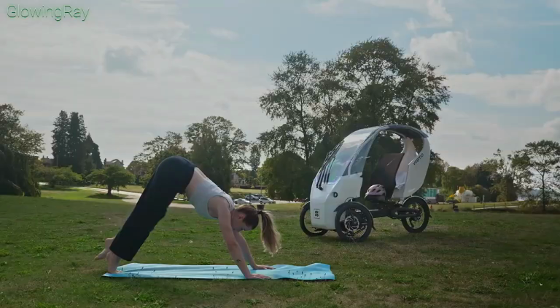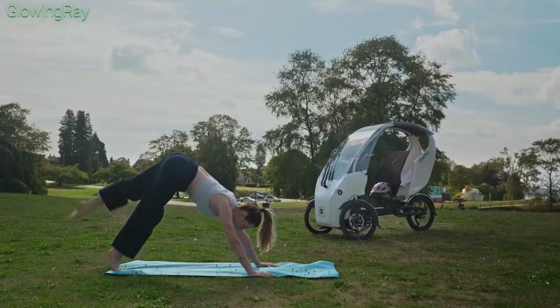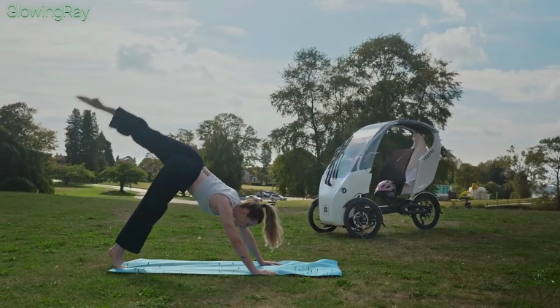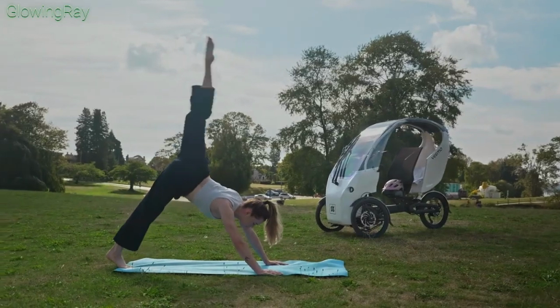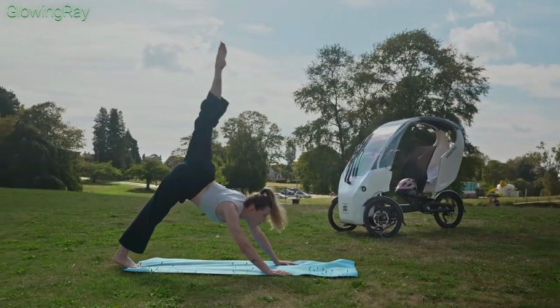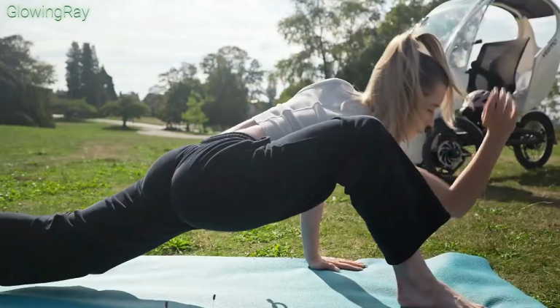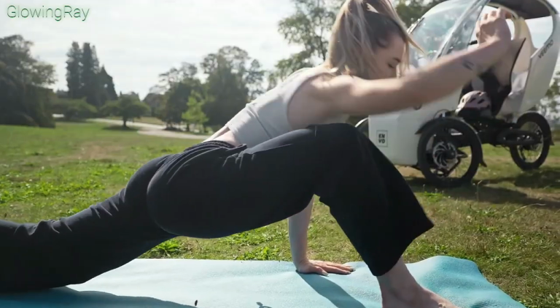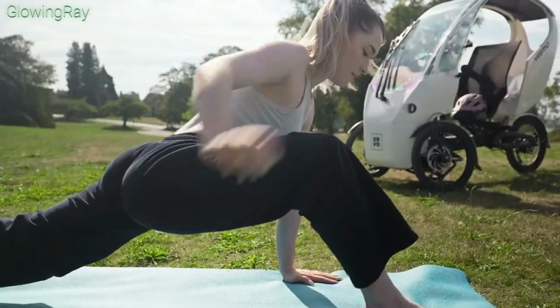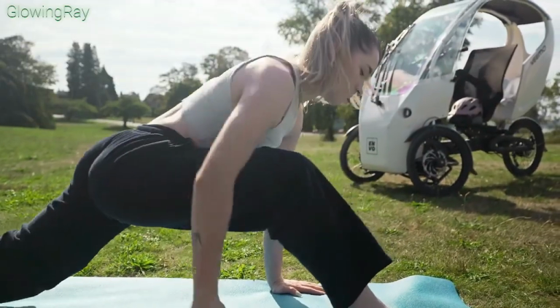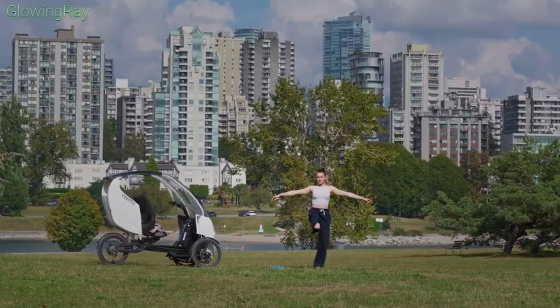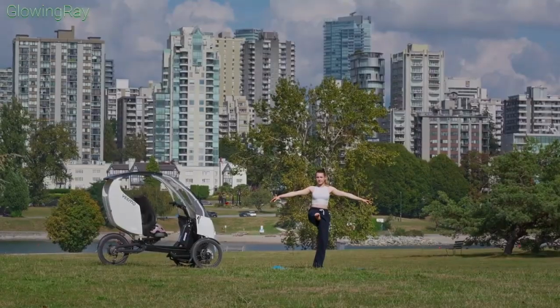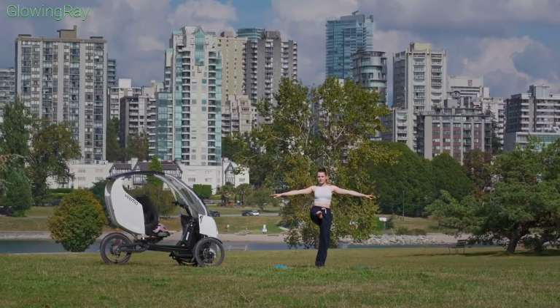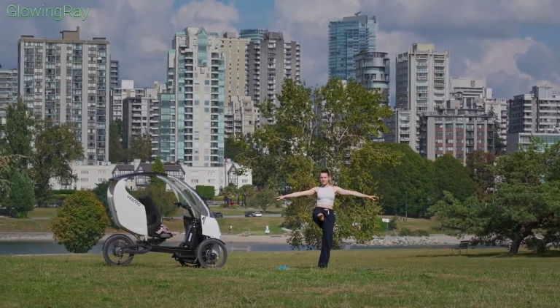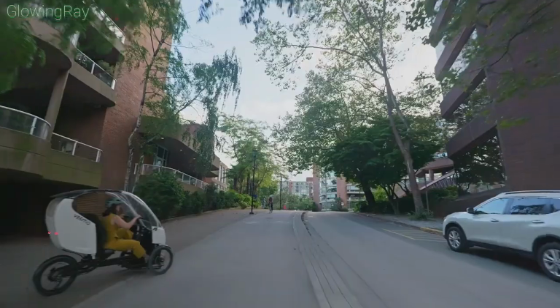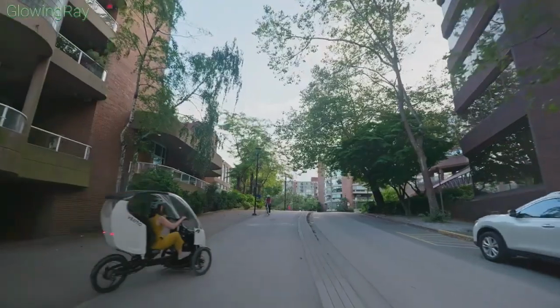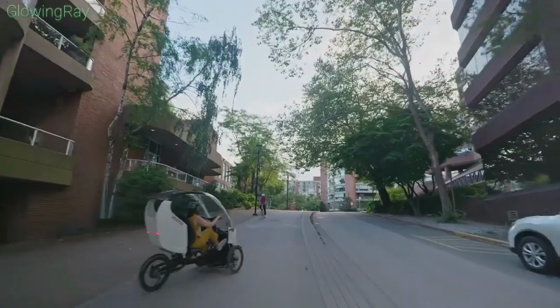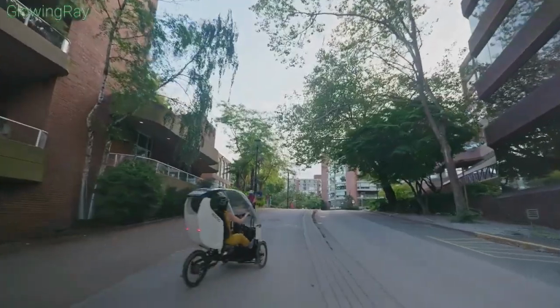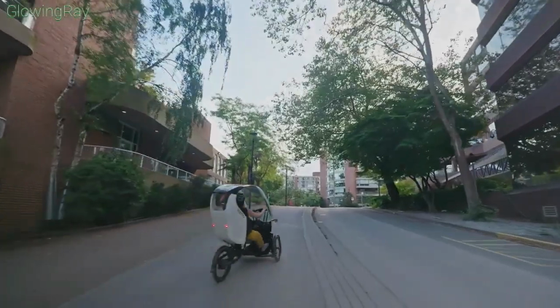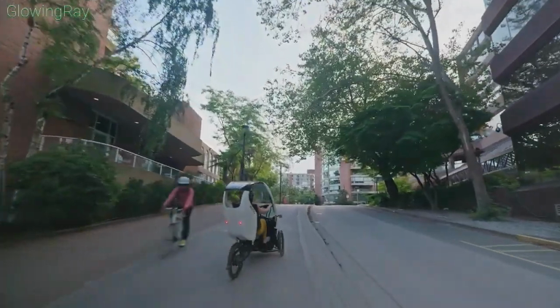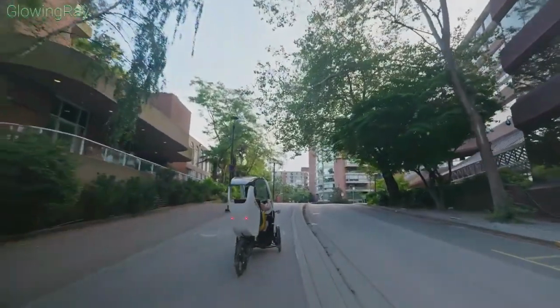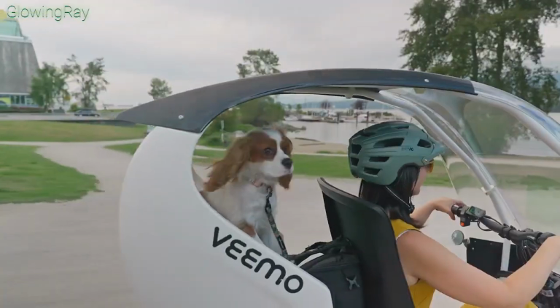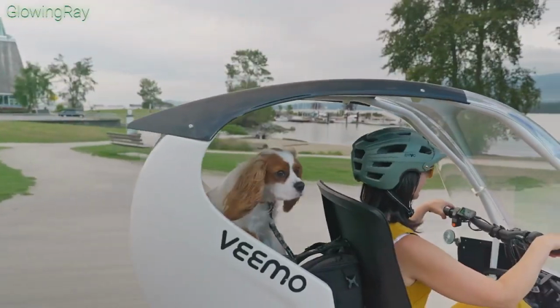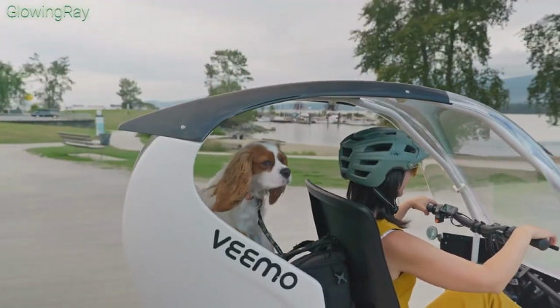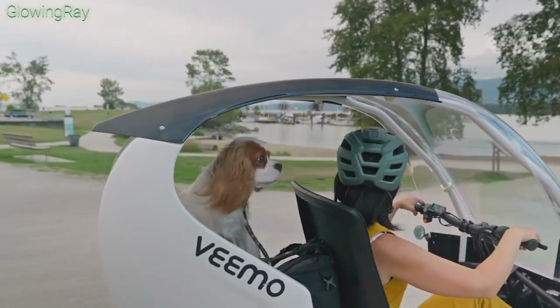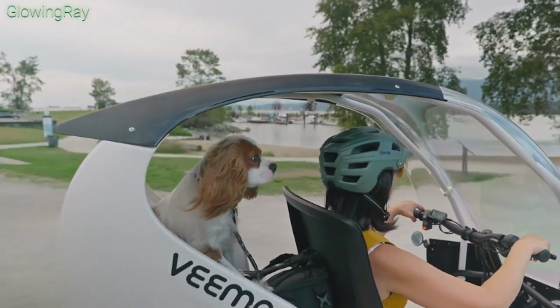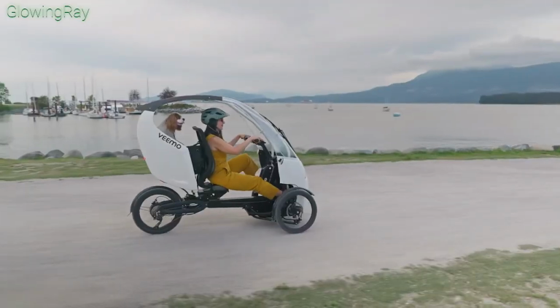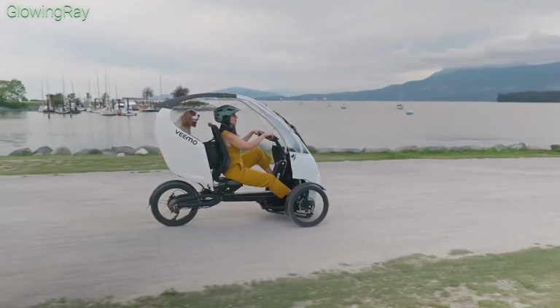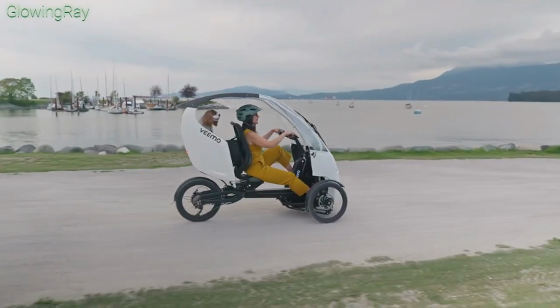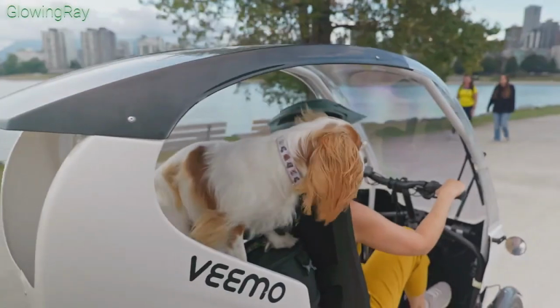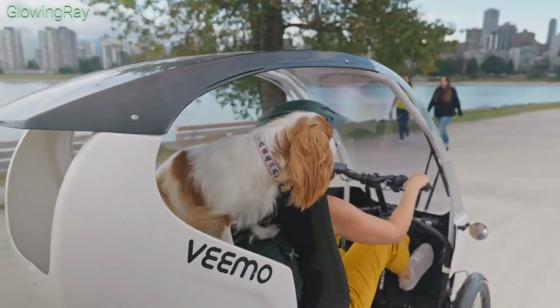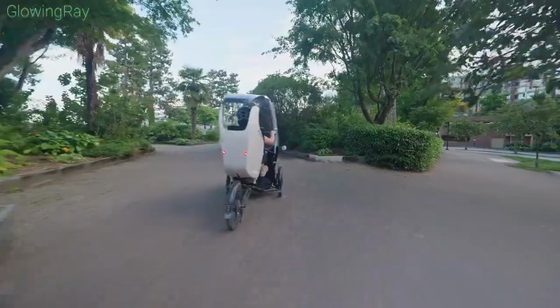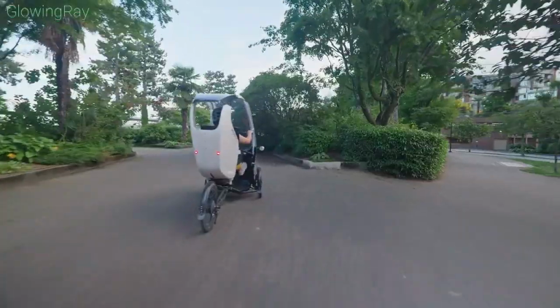The Vimo SE is equipped with both pedal assist and throttle functionalities, powered by a 750W motor delivering 80 newton meters of torque. This ensures a smooth and powerful ride, whether you're commuting or running errands.